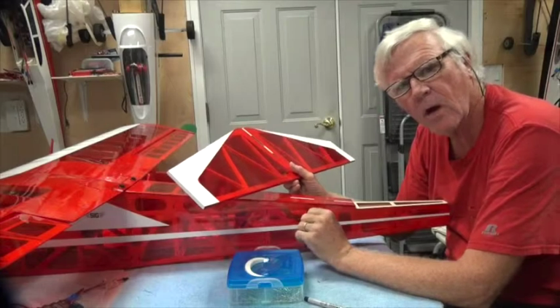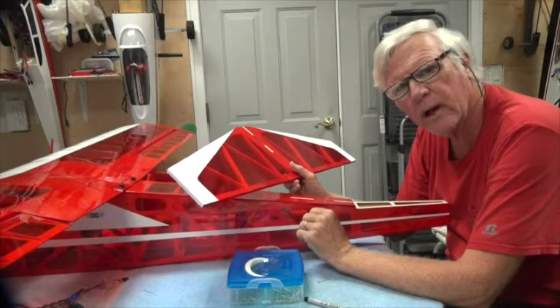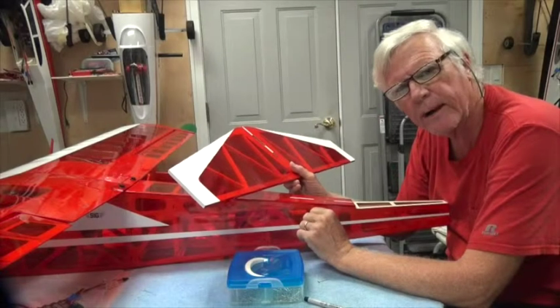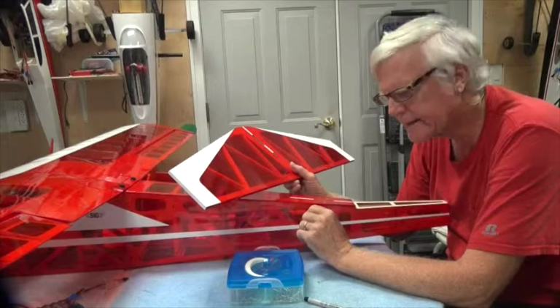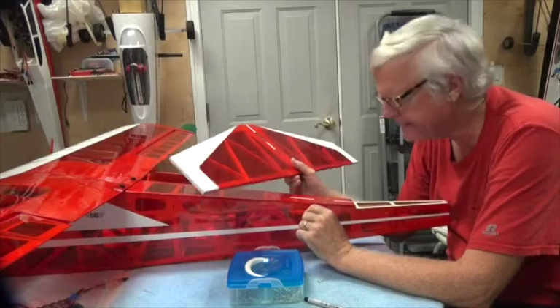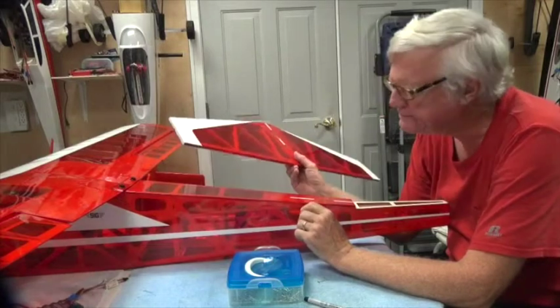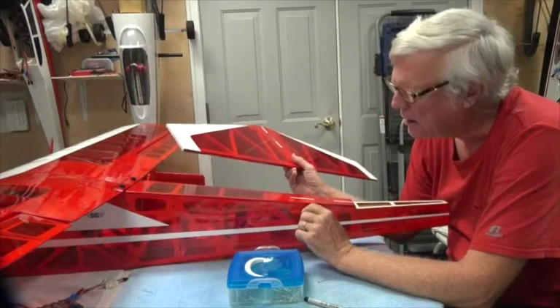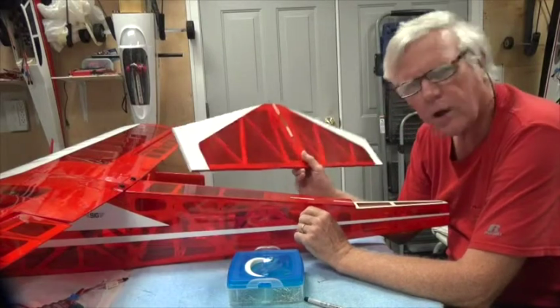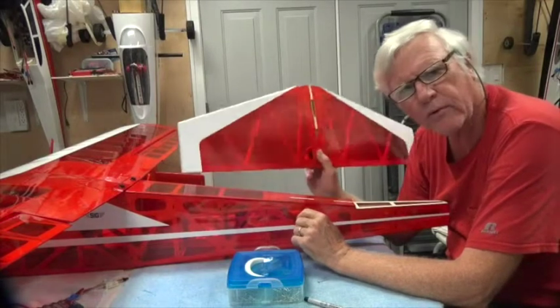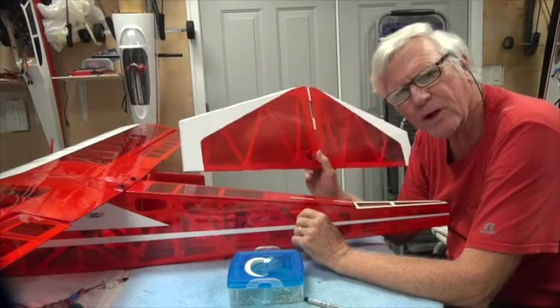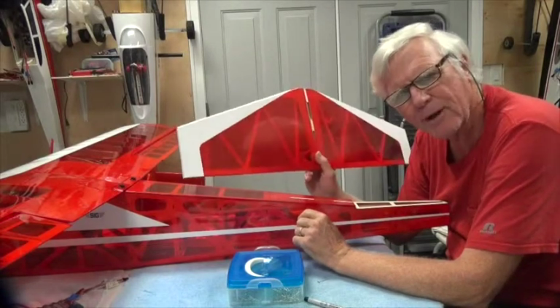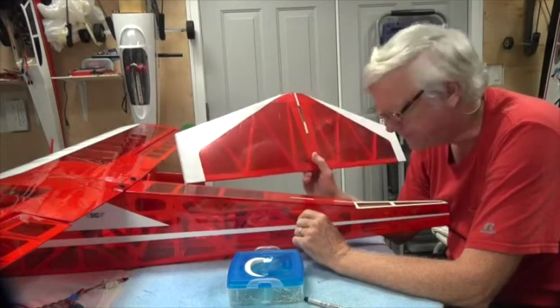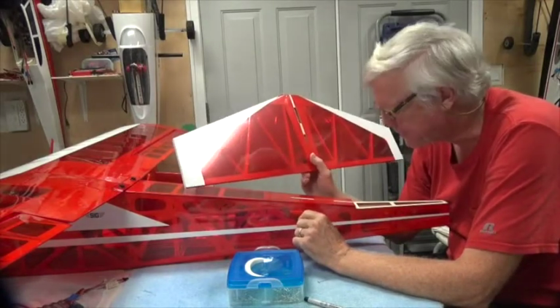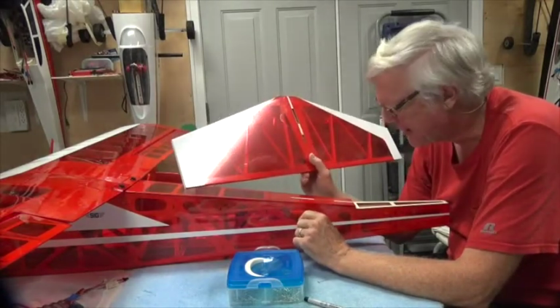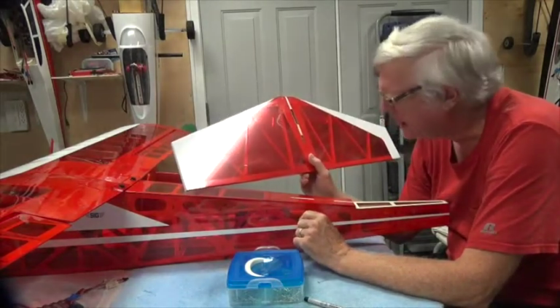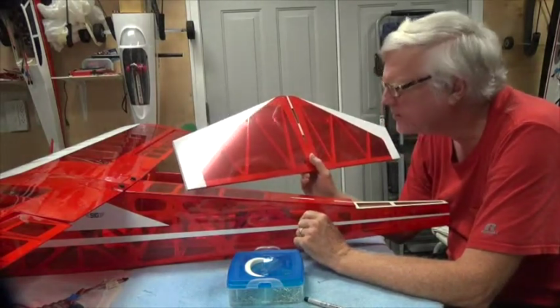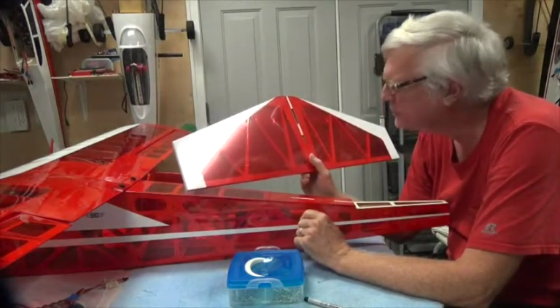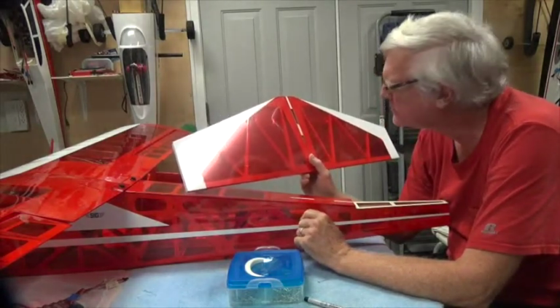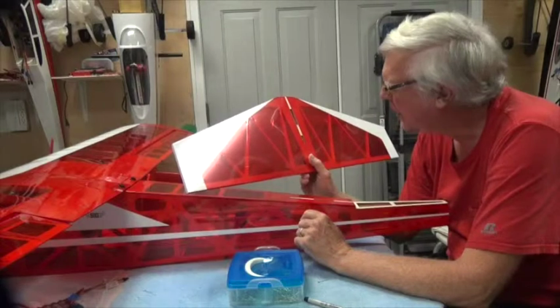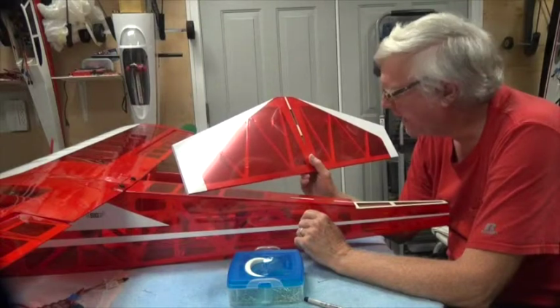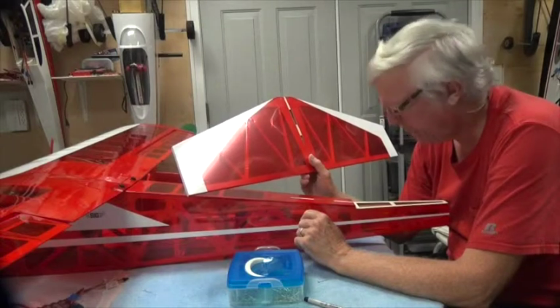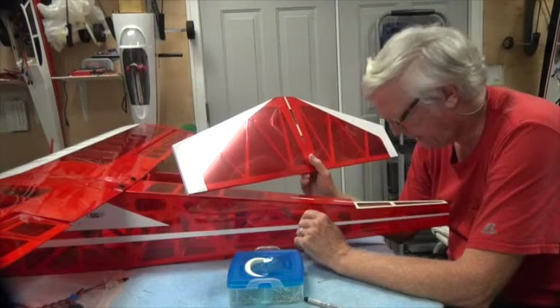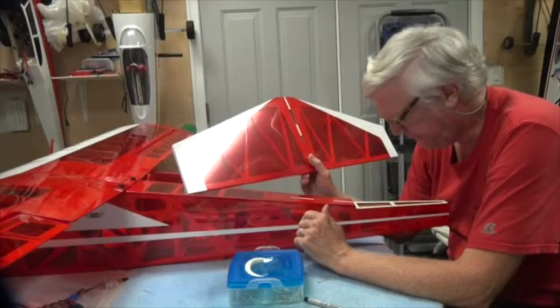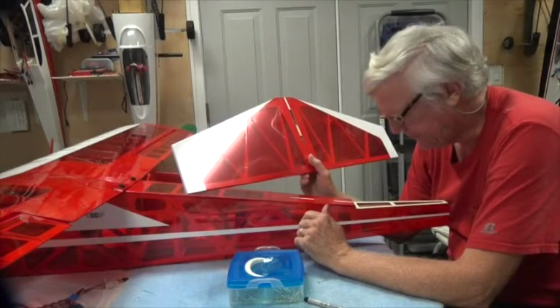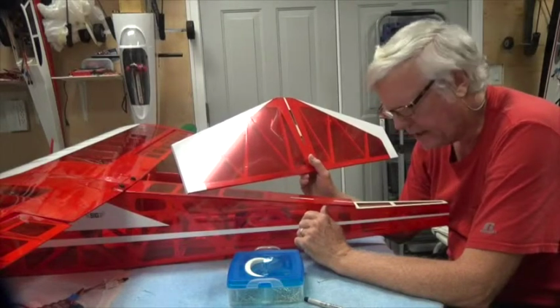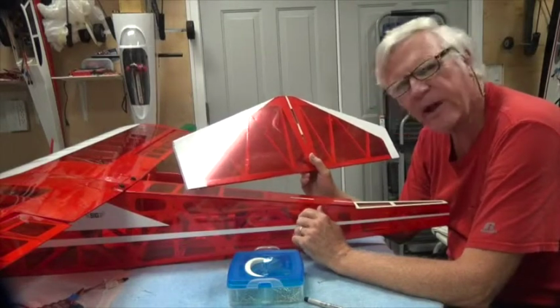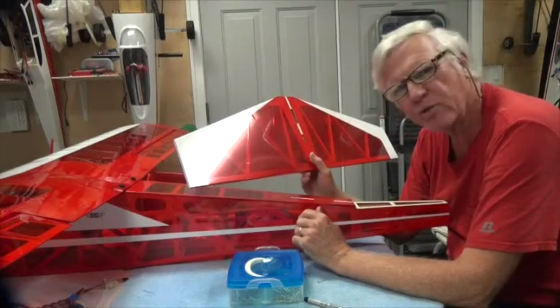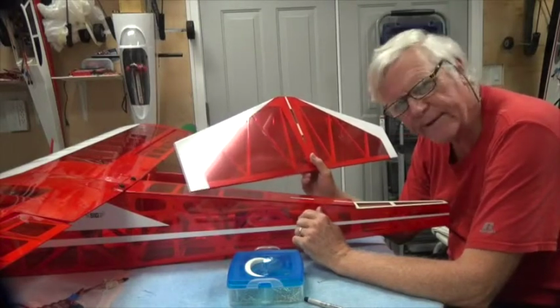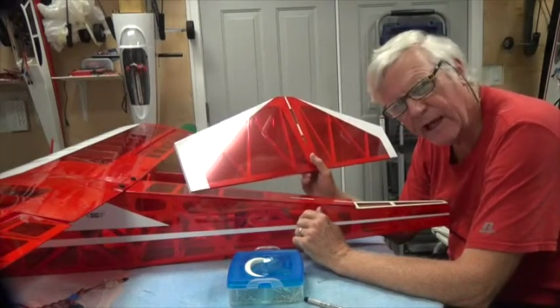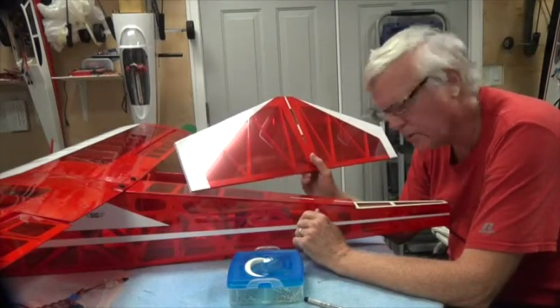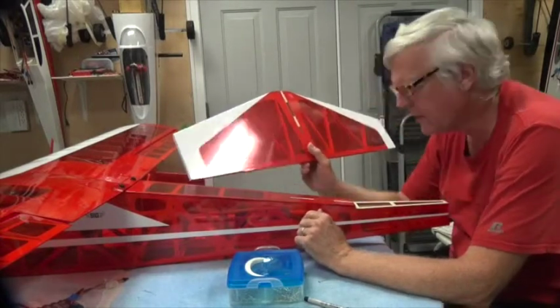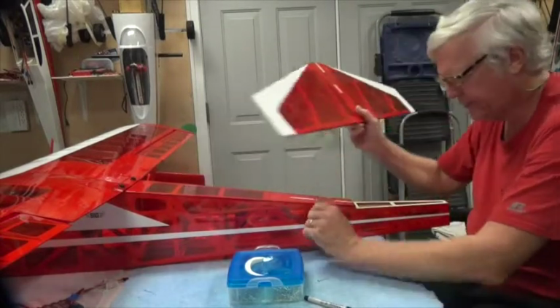Okay, welcome back. We're going to put on the horizontal stabilizer in this video, and you want to get this right, so here's how I do it.